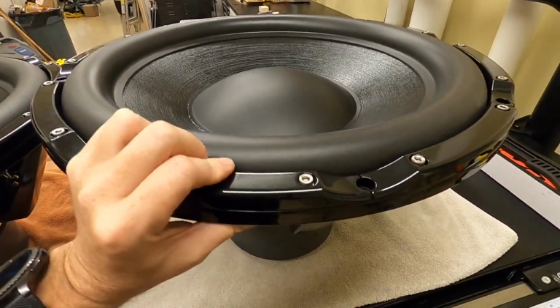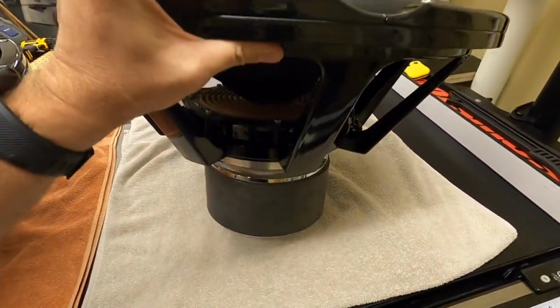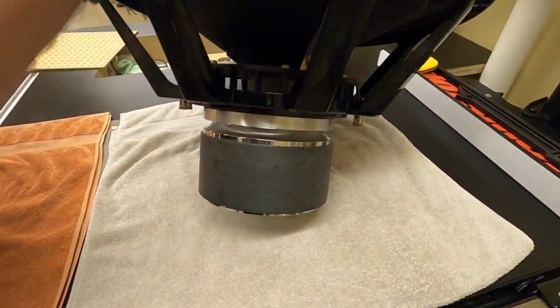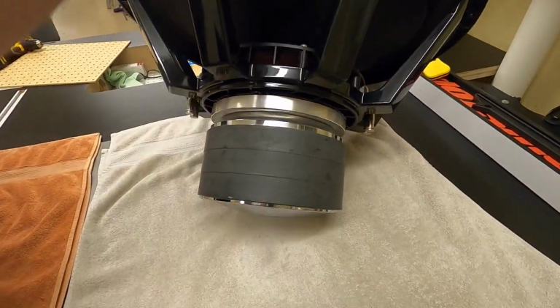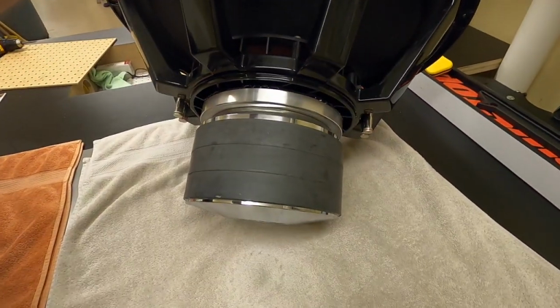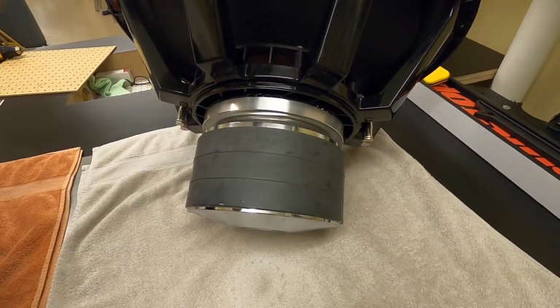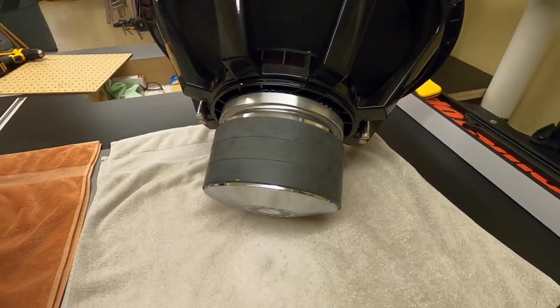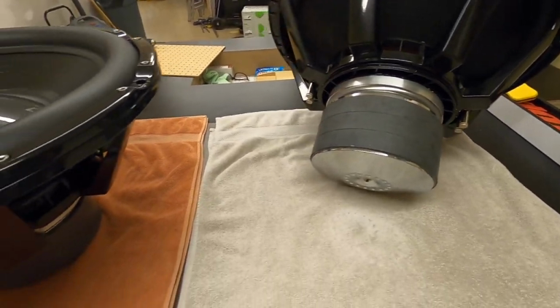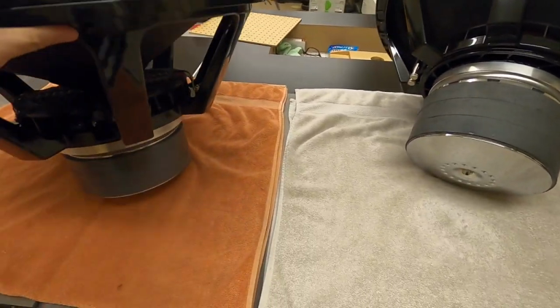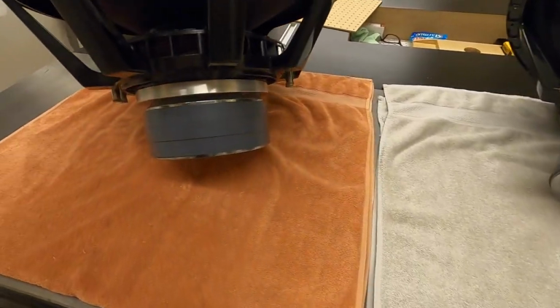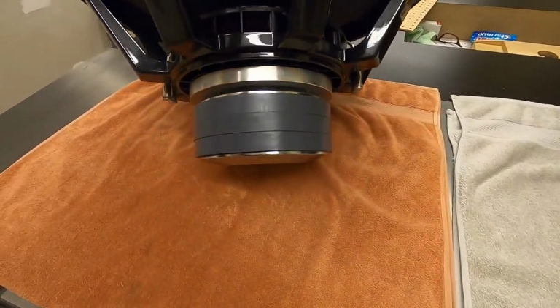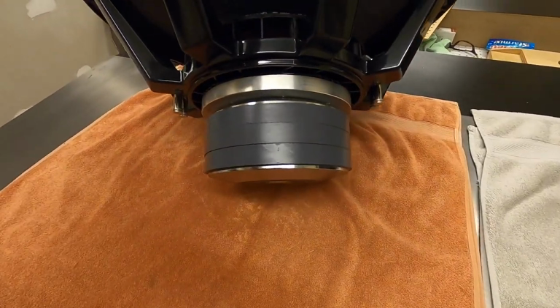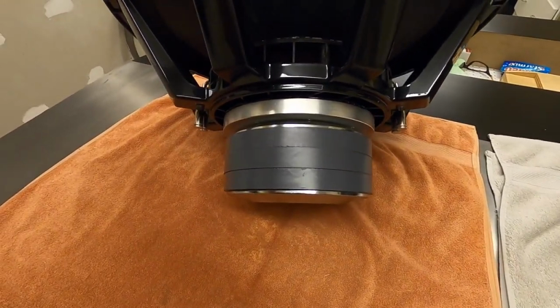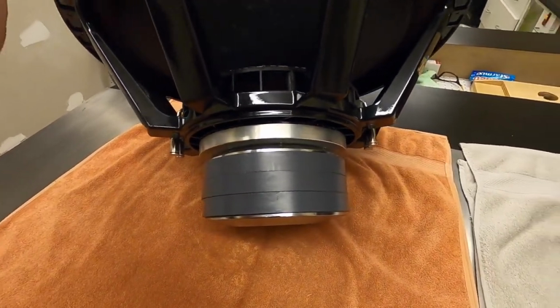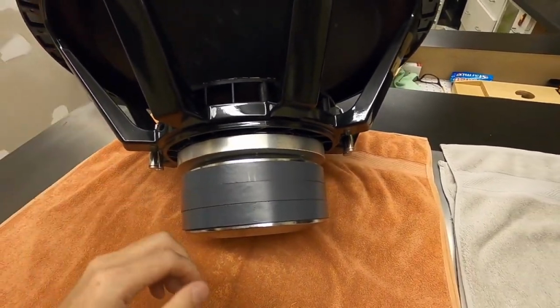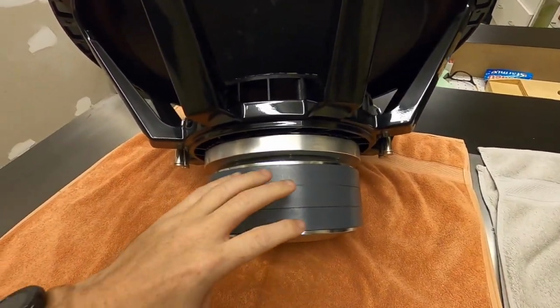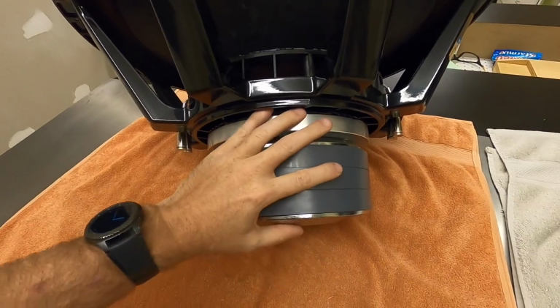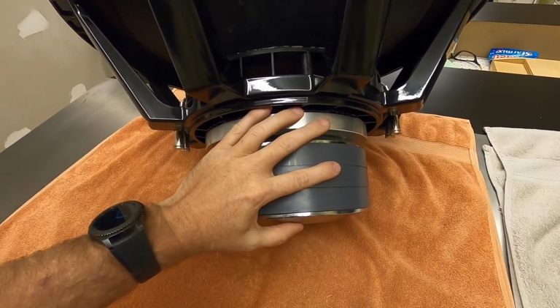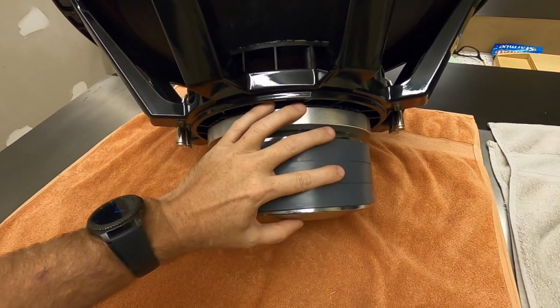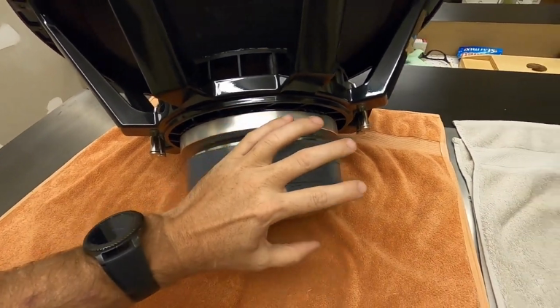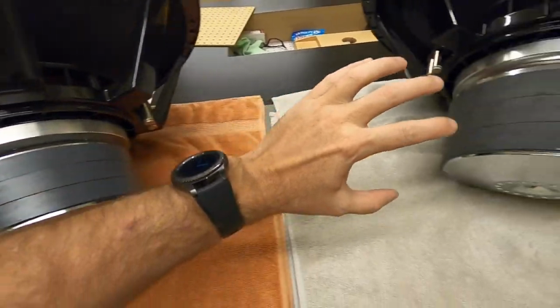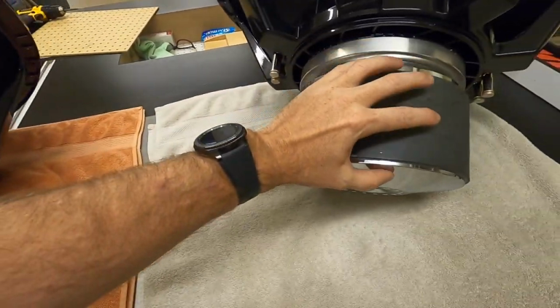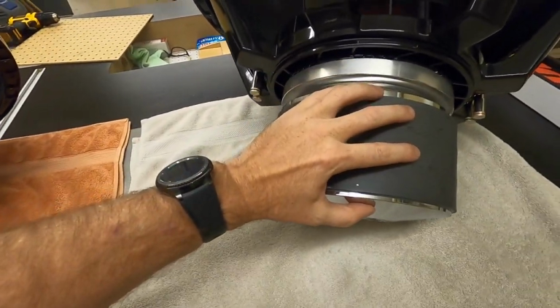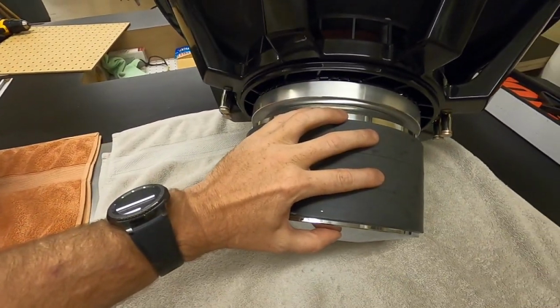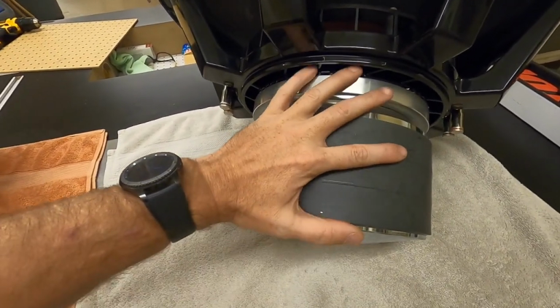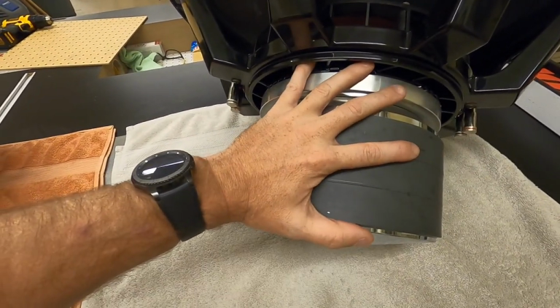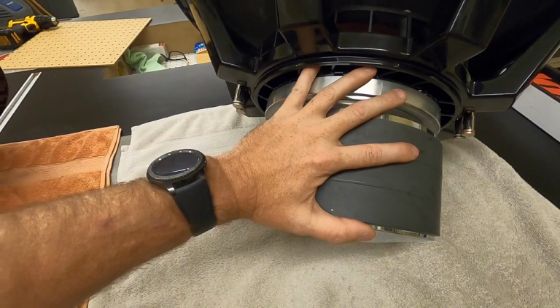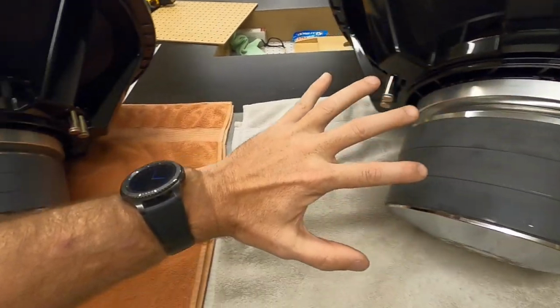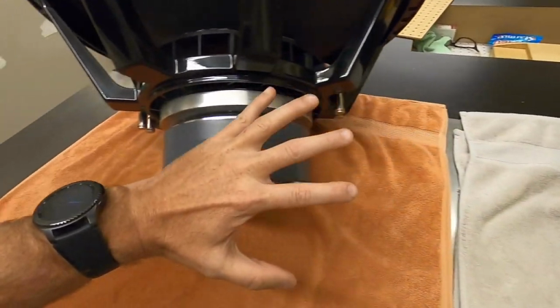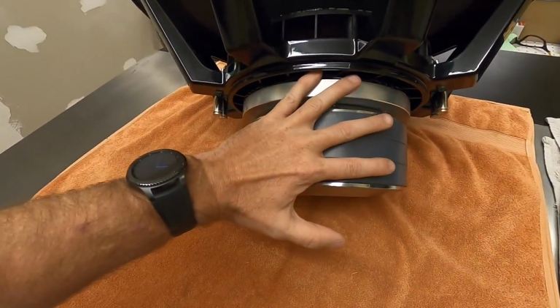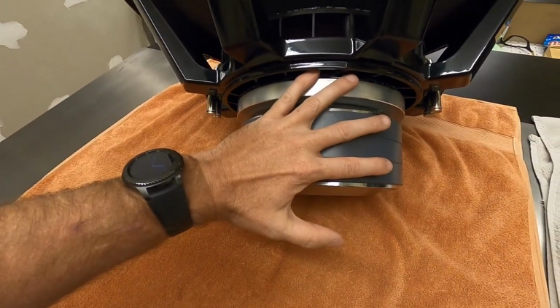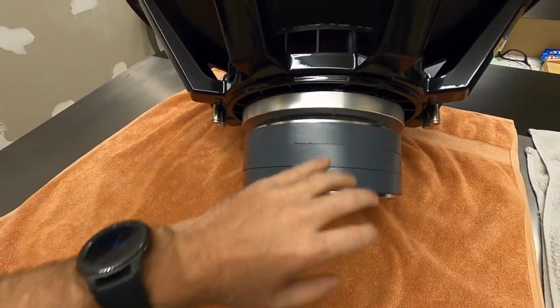If we flip these guys over, this is where the major differences are. The cap really isn't a huge change — you can see the motor on this one, and if I move my hand over here, we've got a much, much larger motor between the two.